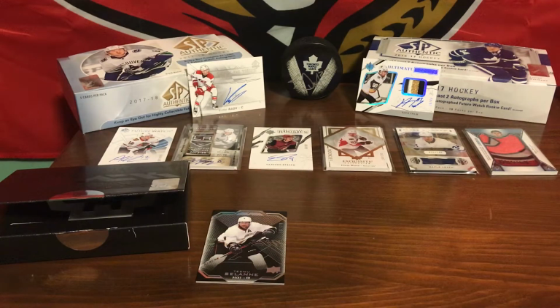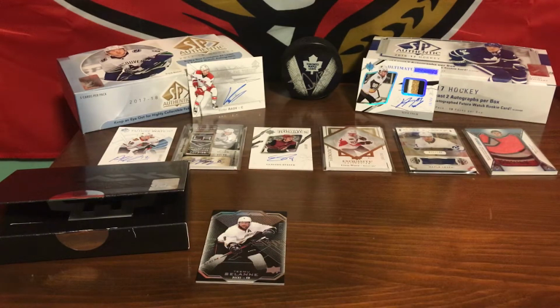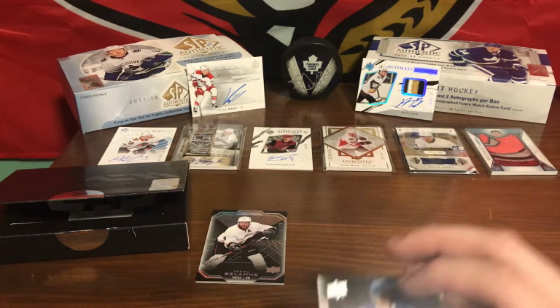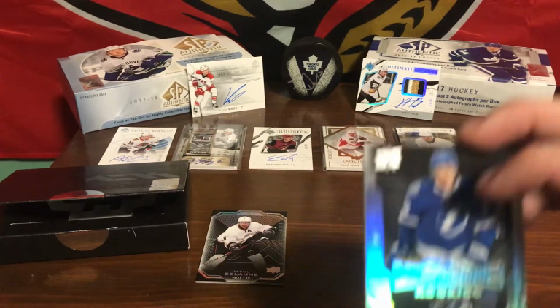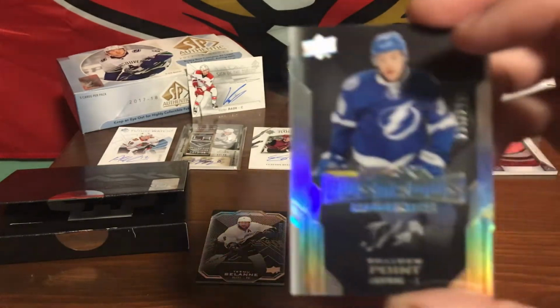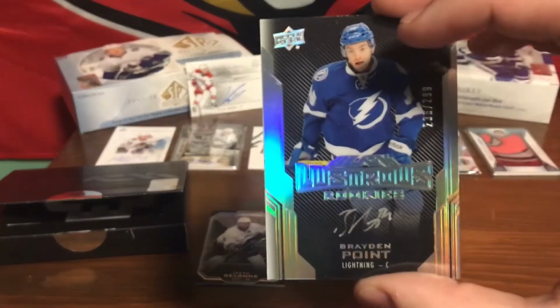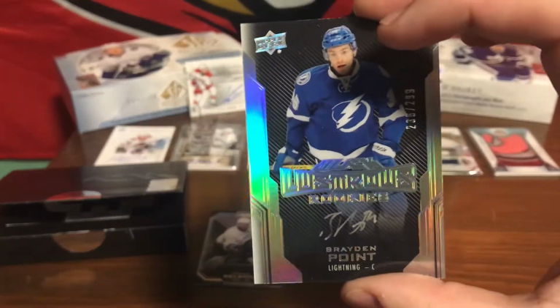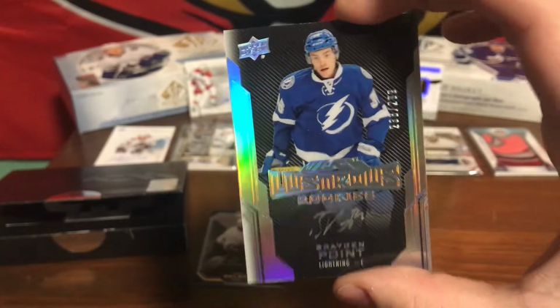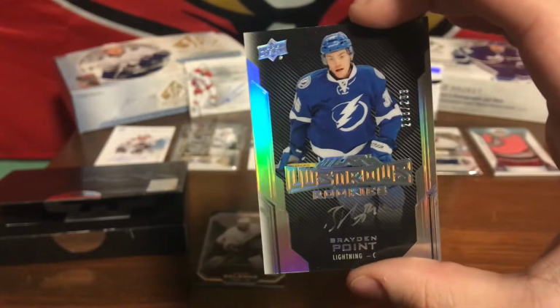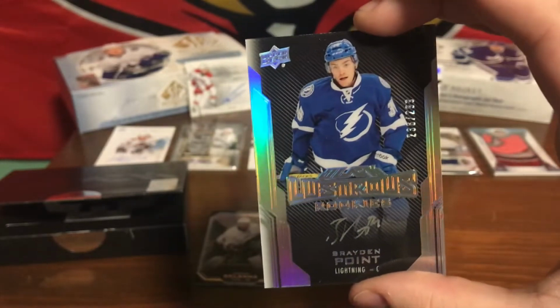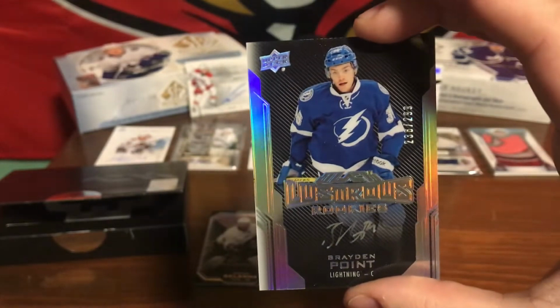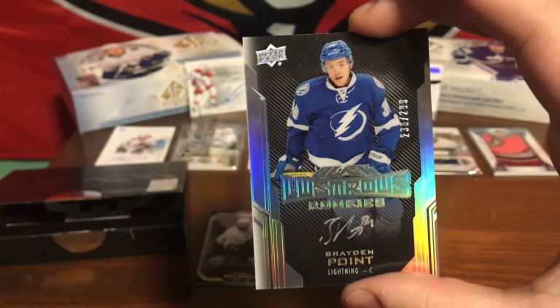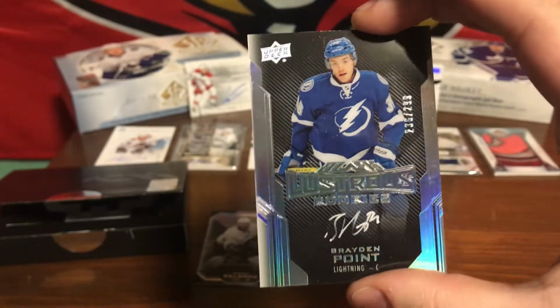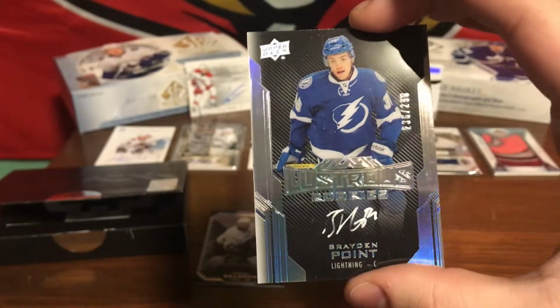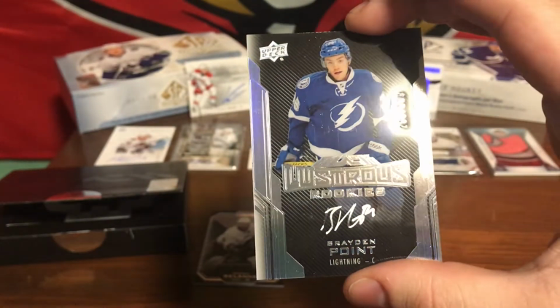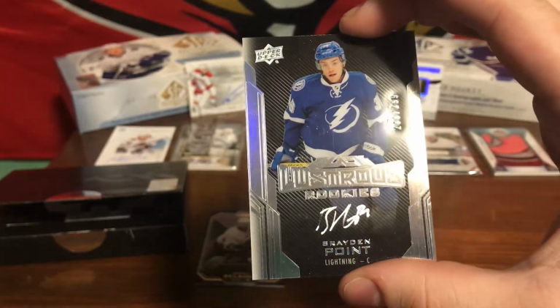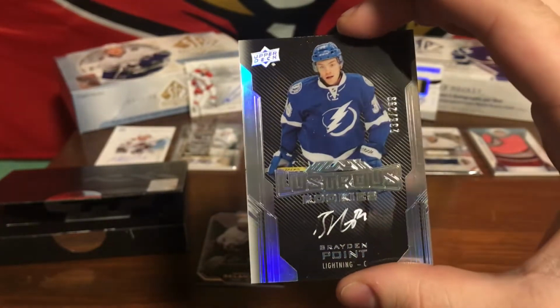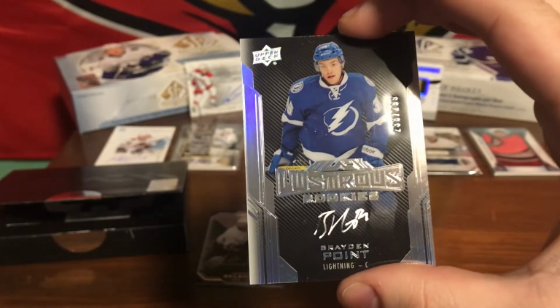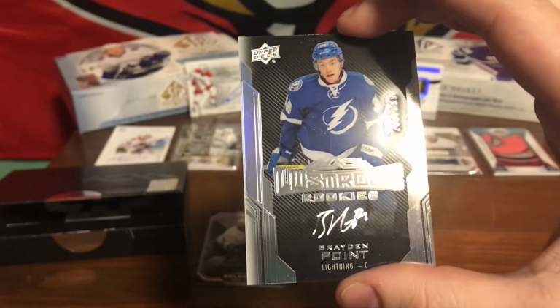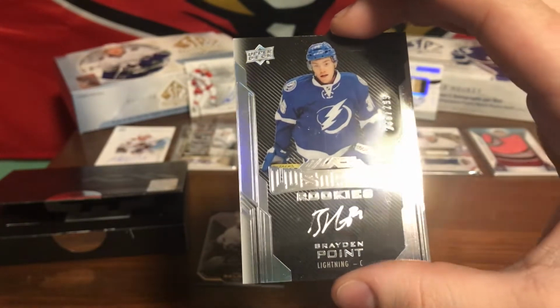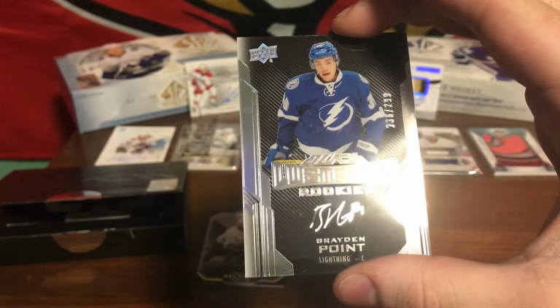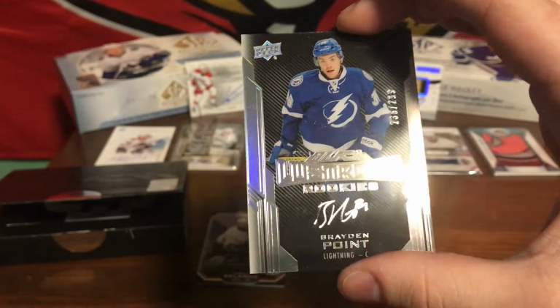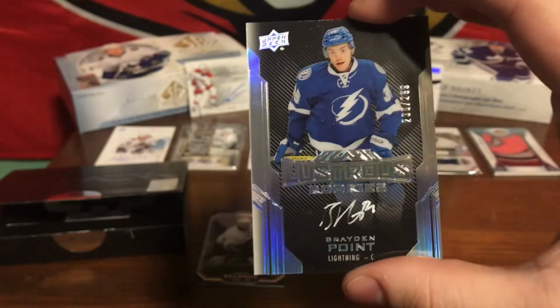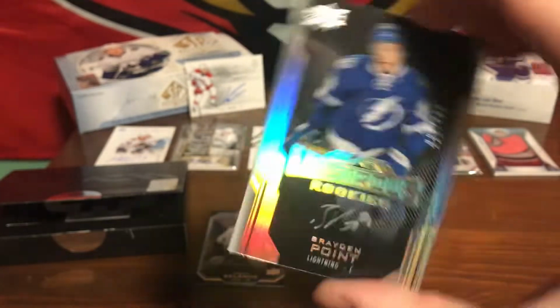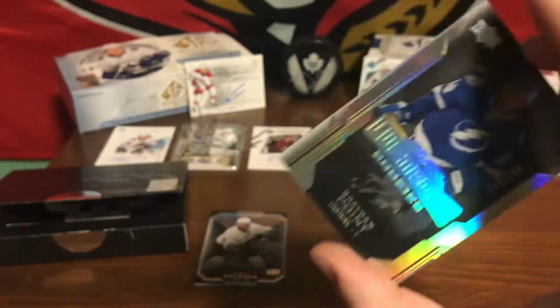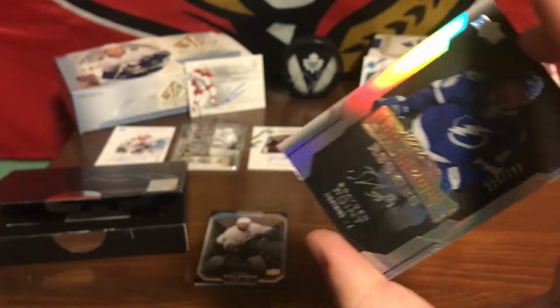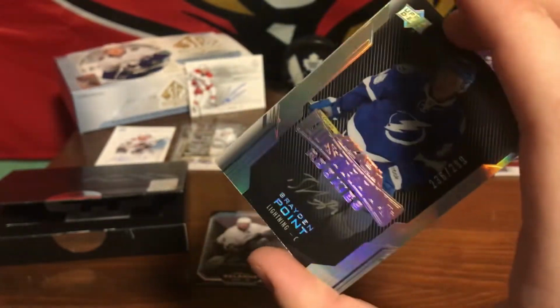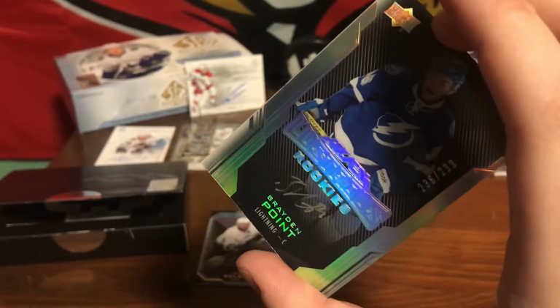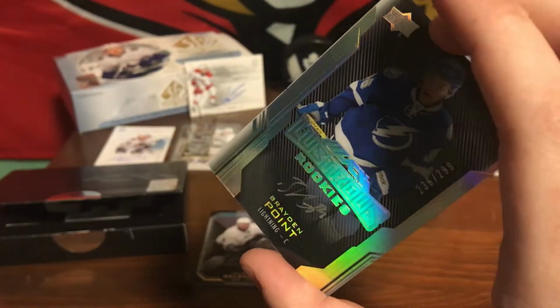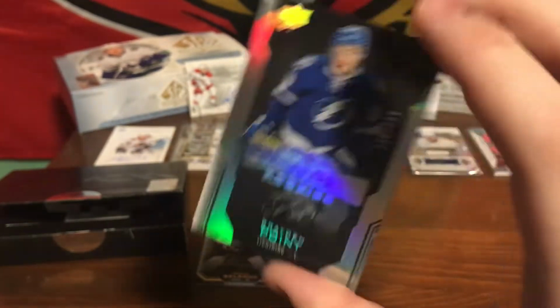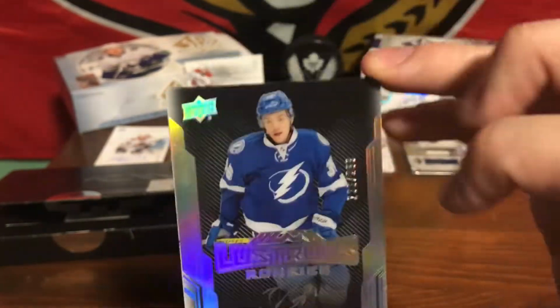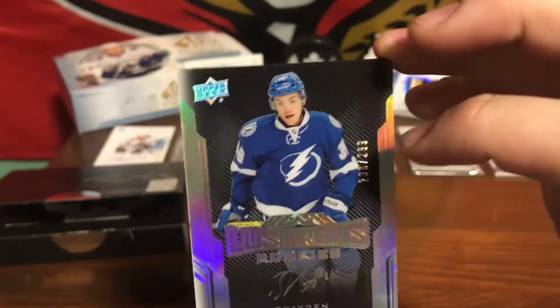Second card. Oh wow, big signature there. We've got our illustrious rookies — Brayden Point, signed, numbered 236 out of 299.